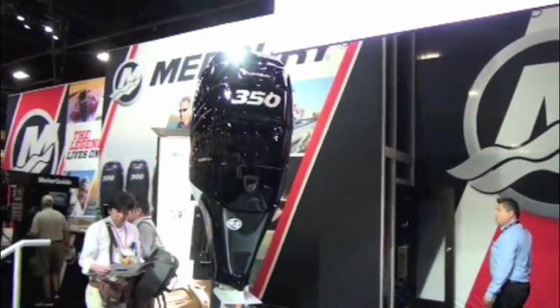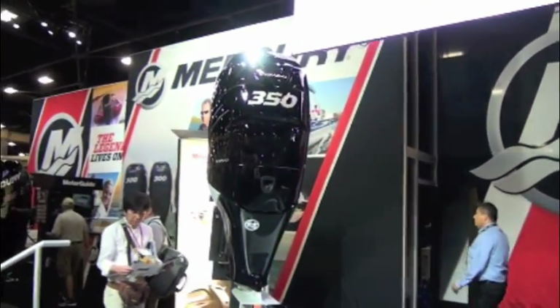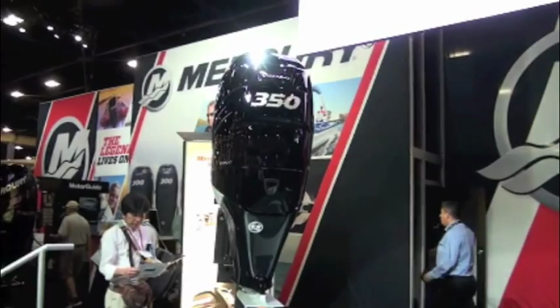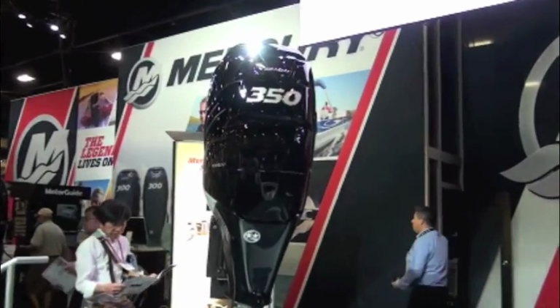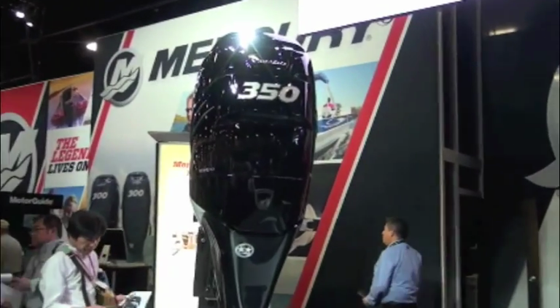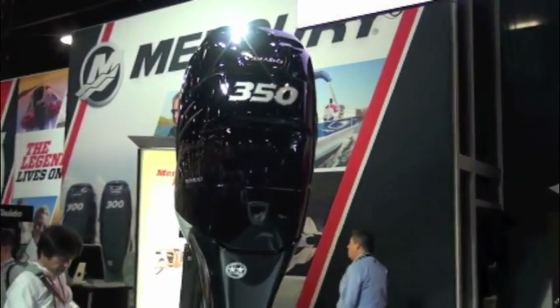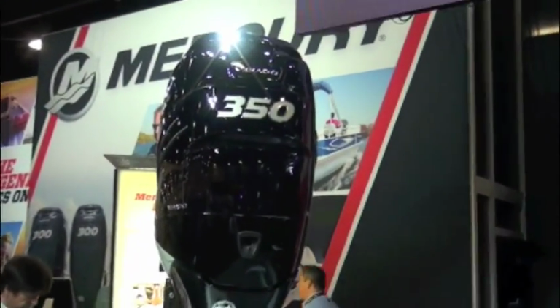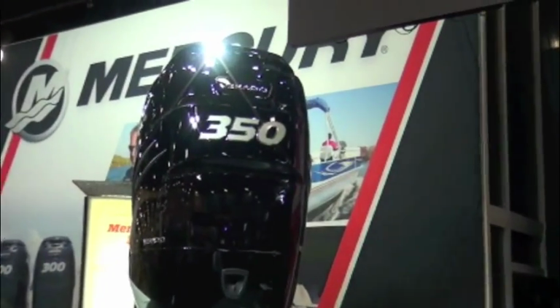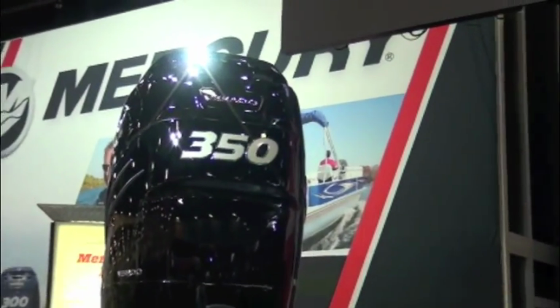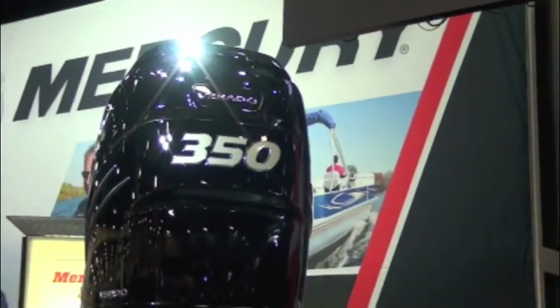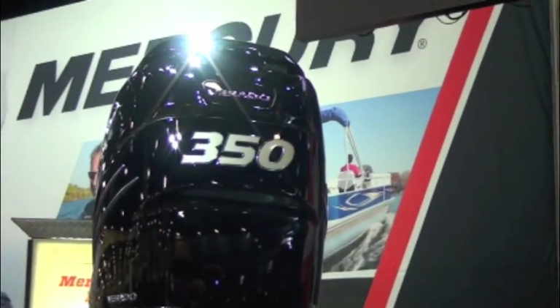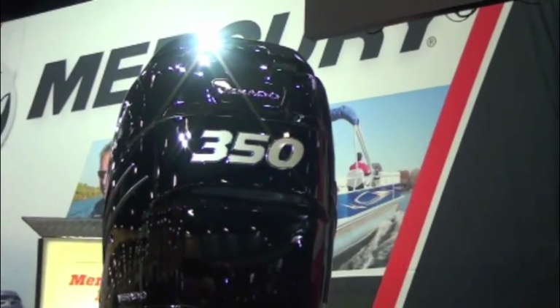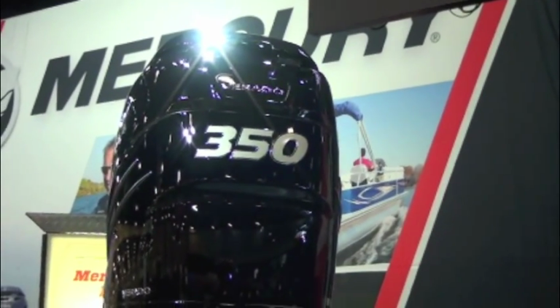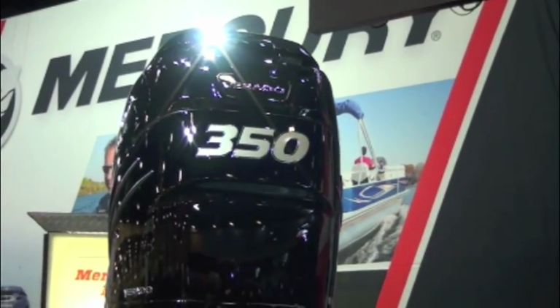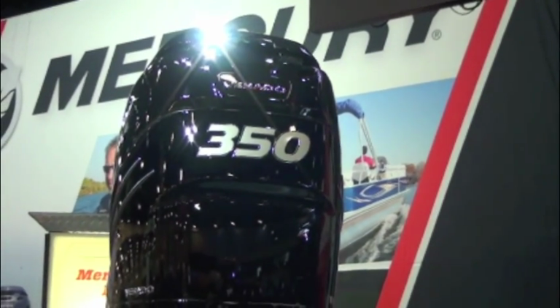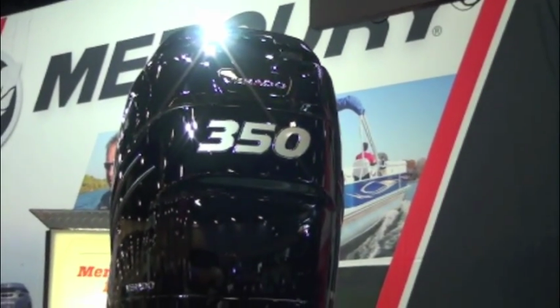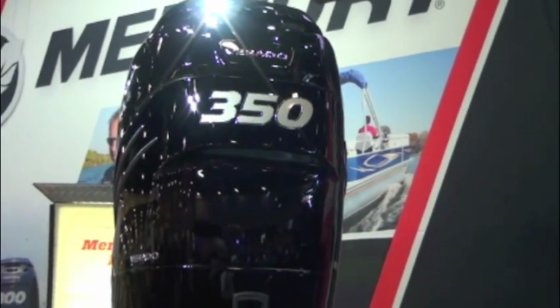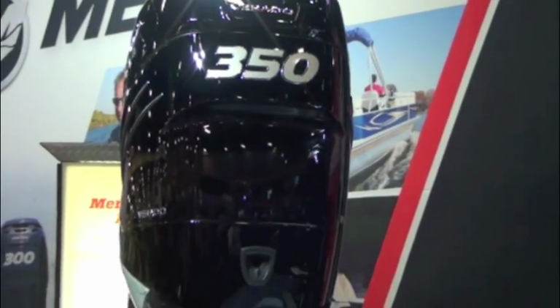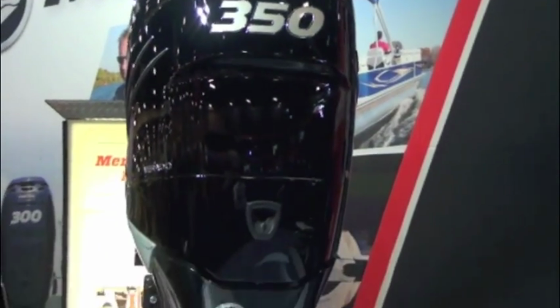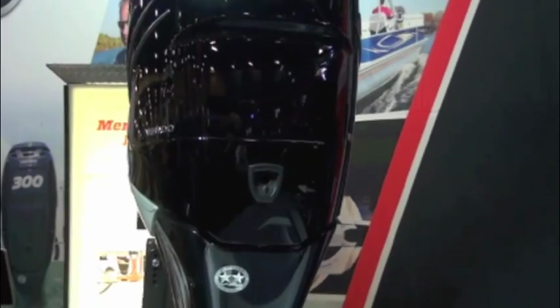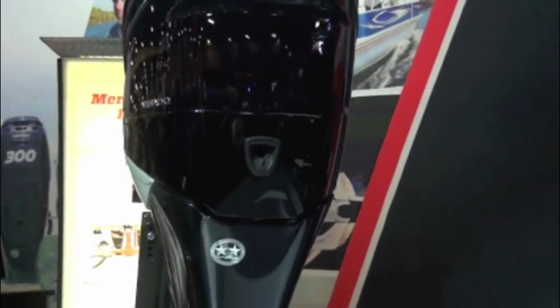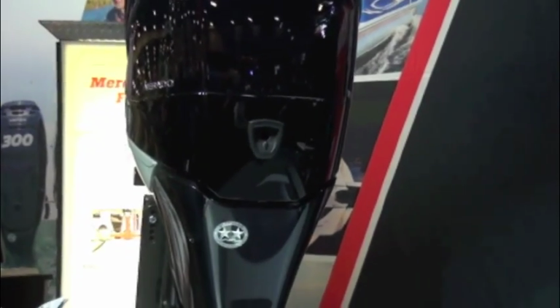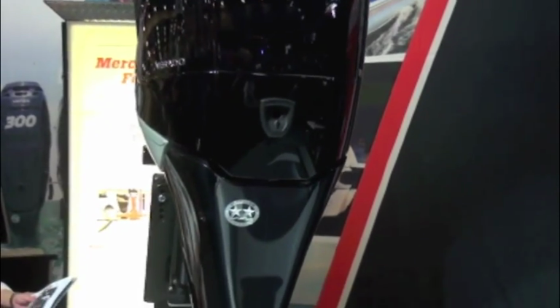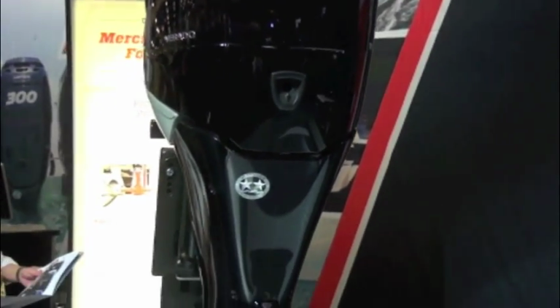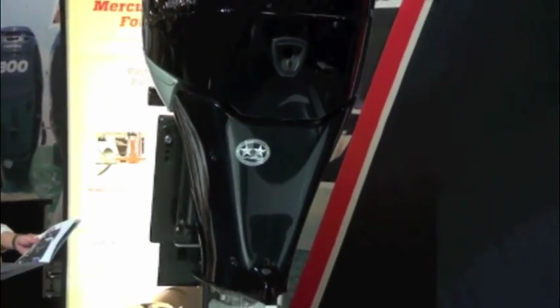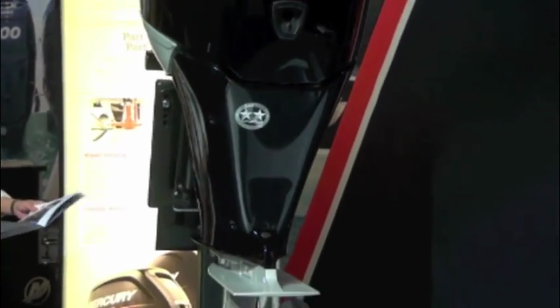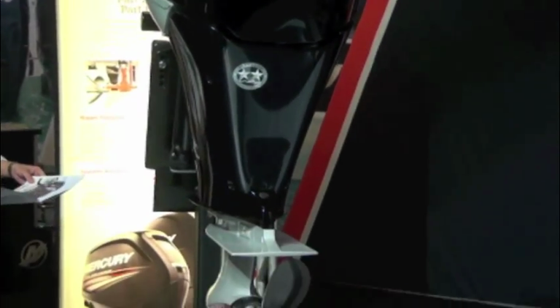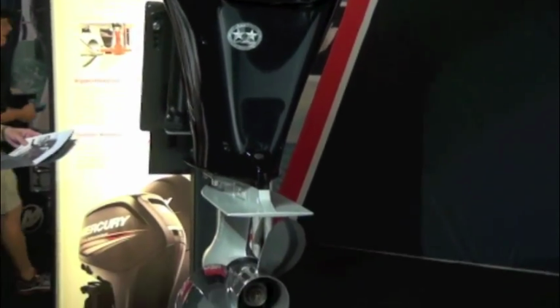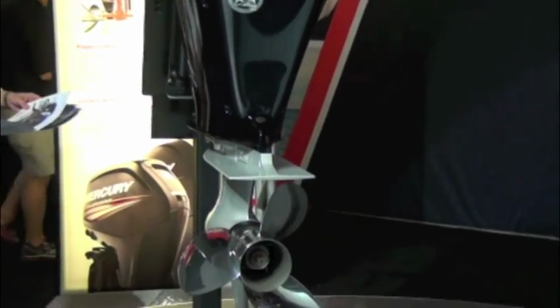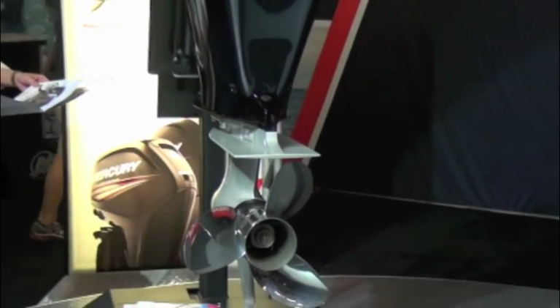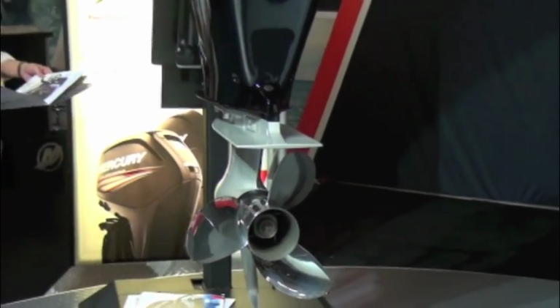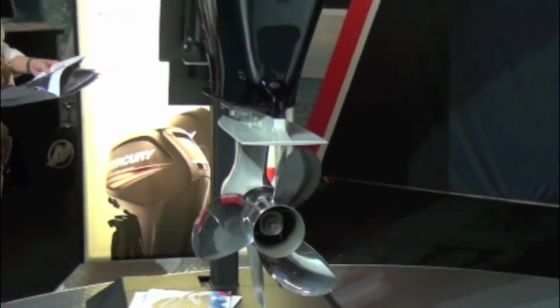Both of the new outboards are based on Mercury's 2.6 liter supercharged inline six cylinder Verado platform and are available in 20, 25 and 30 inch shaft lengths.